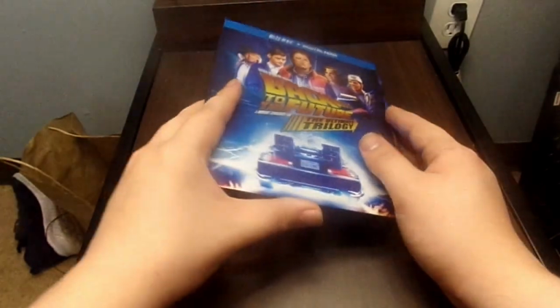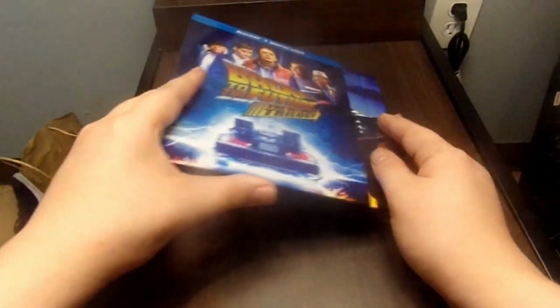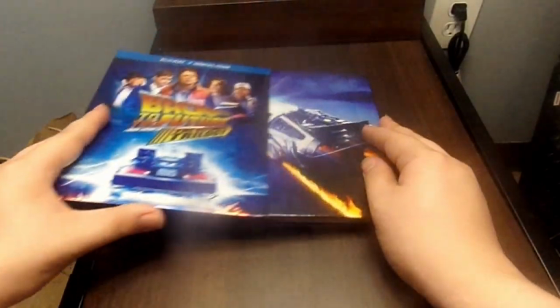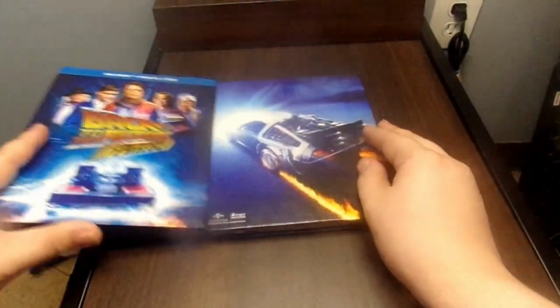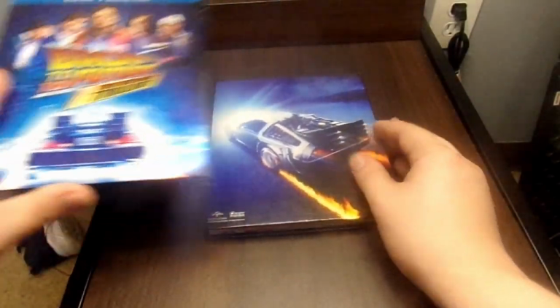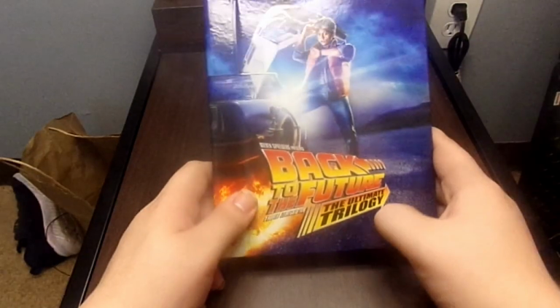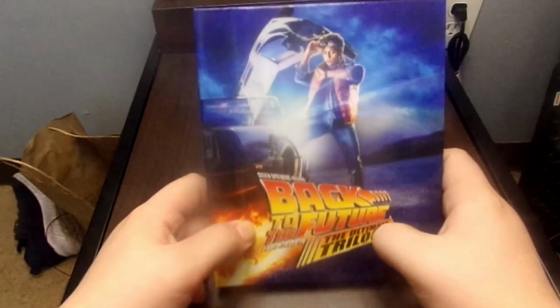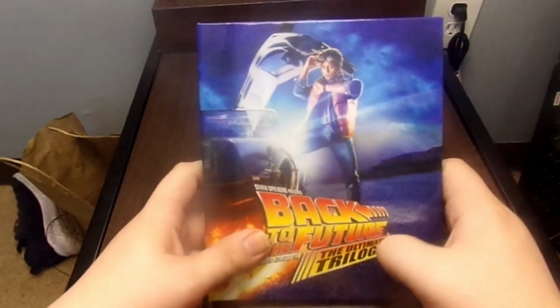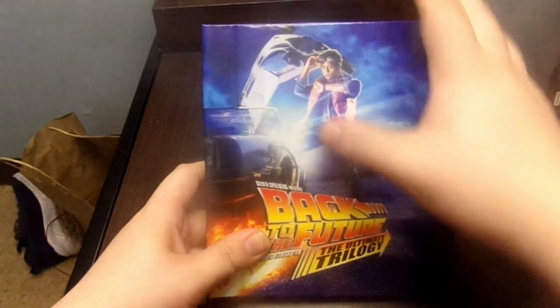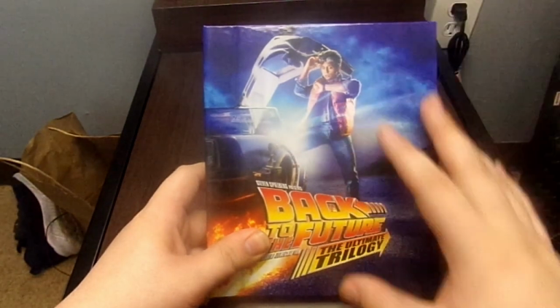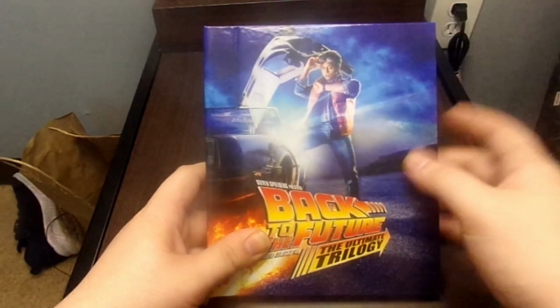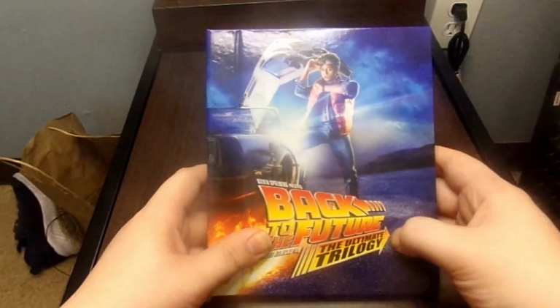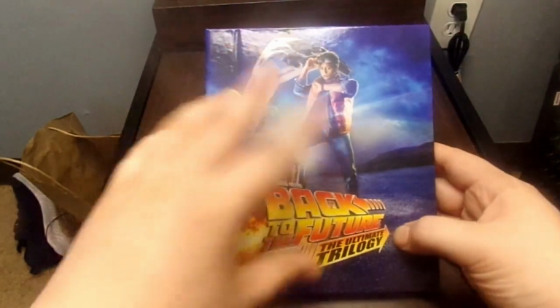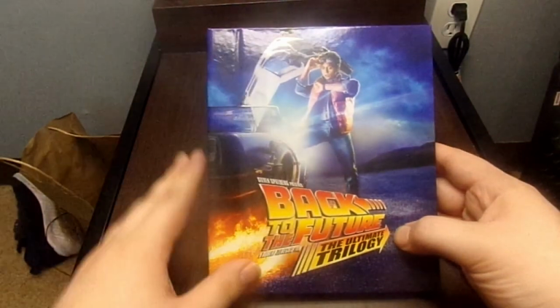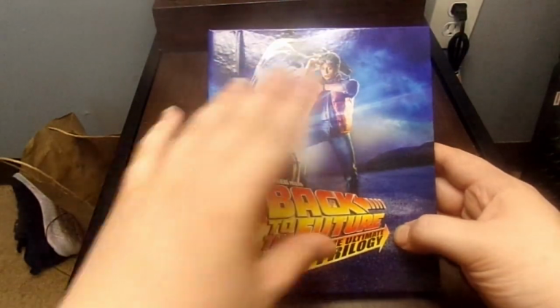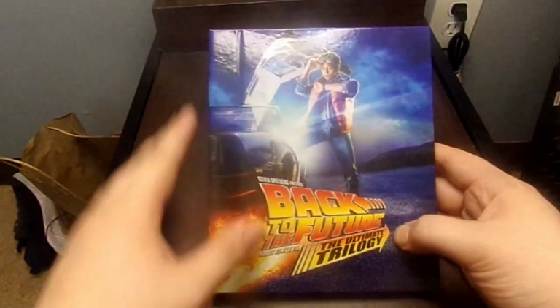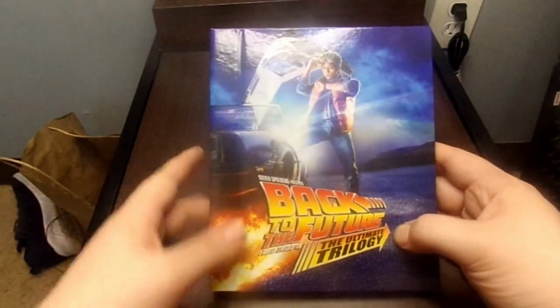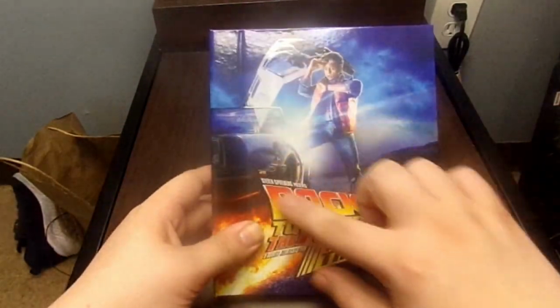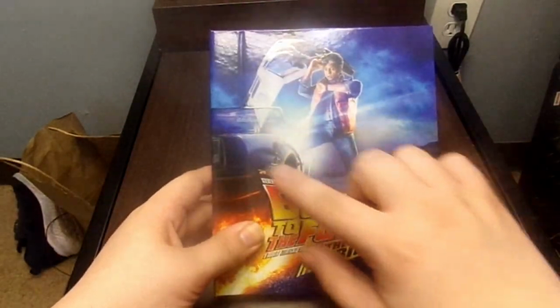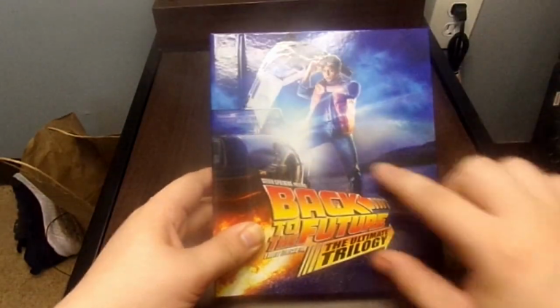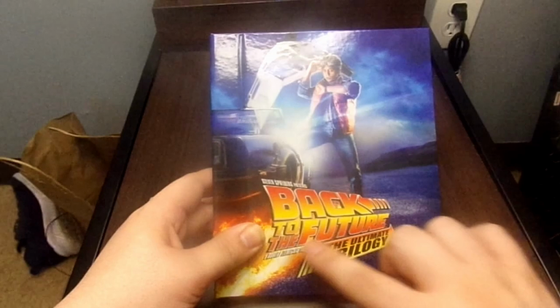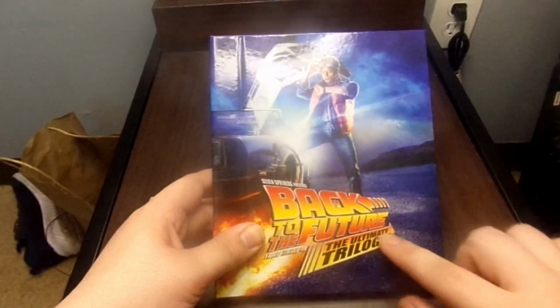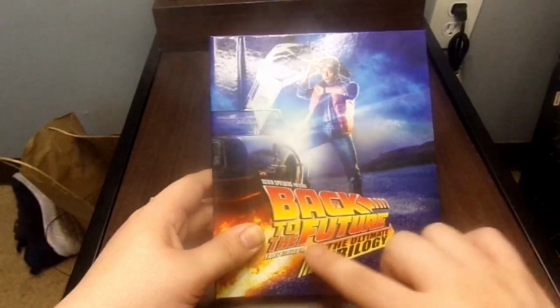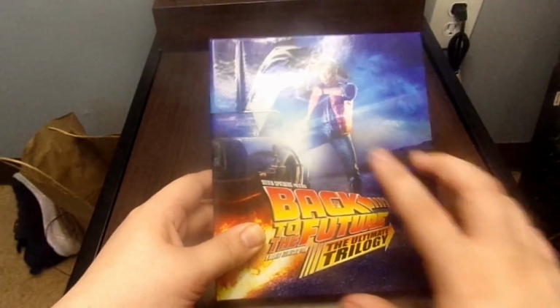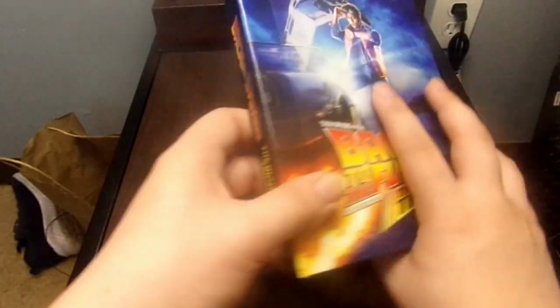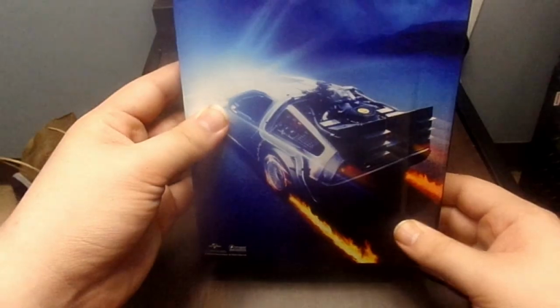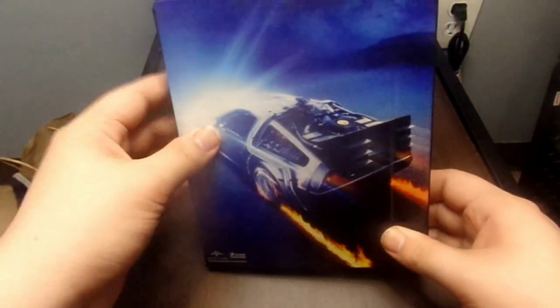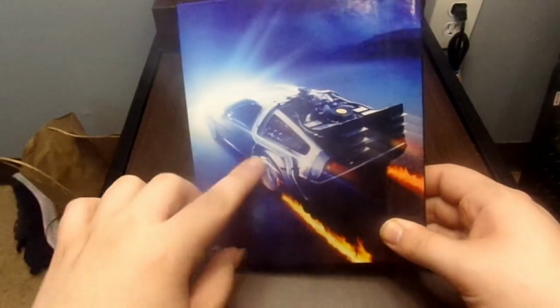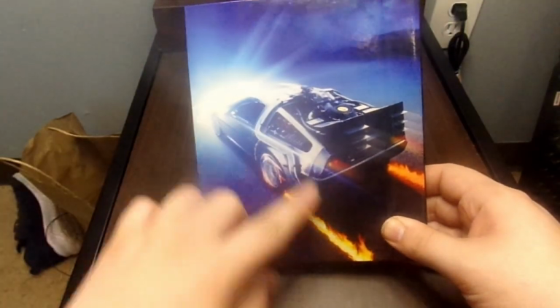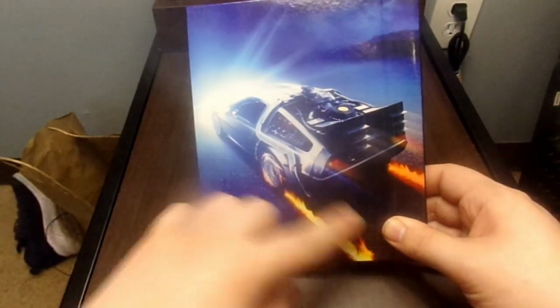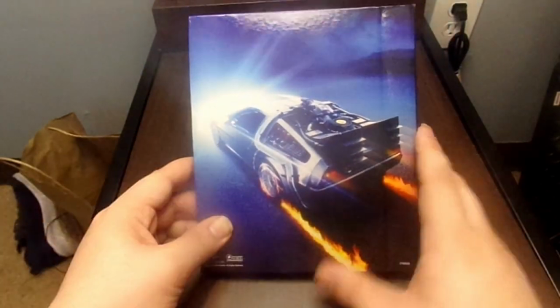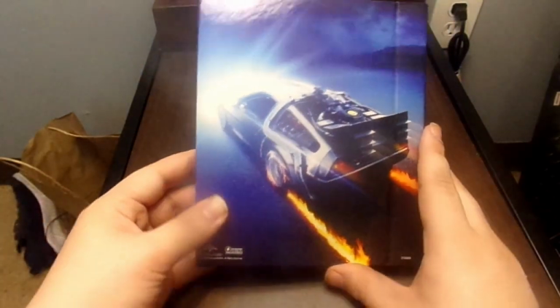So let's go ahead and get this out. You can see we get the nice cover artwork of the obelisk from the very first Back to the Future movie. We got the Back to the Future logo and the Ultimate Trilogy title, then we get the DeLorean with the fire flames on the back of it.